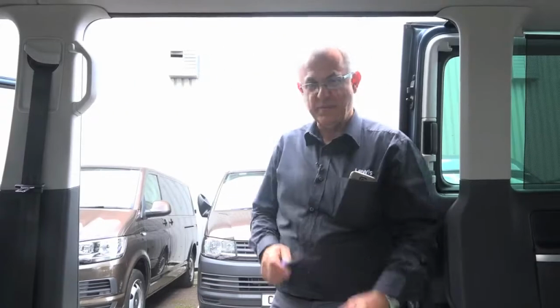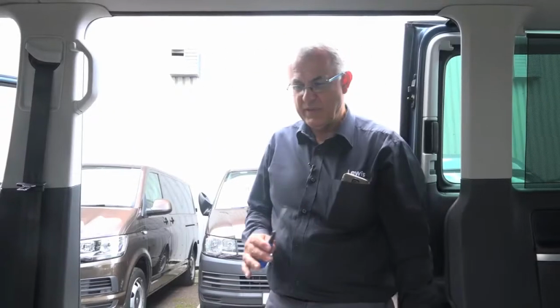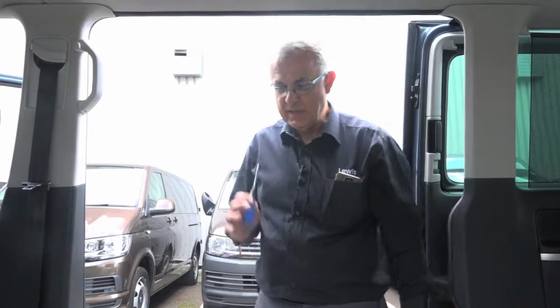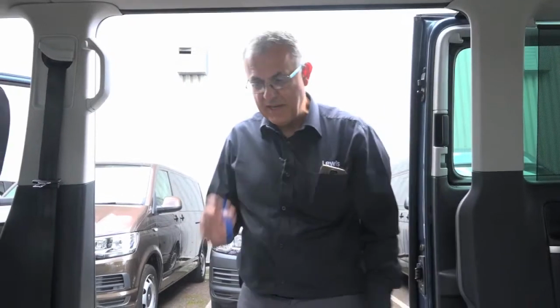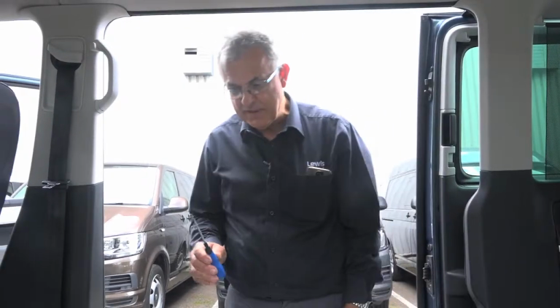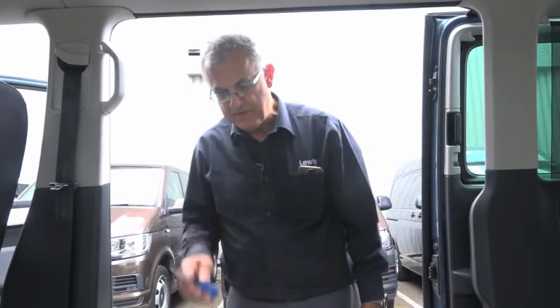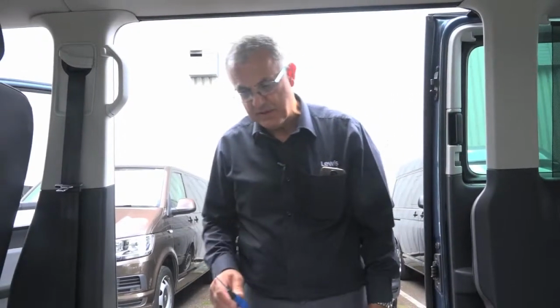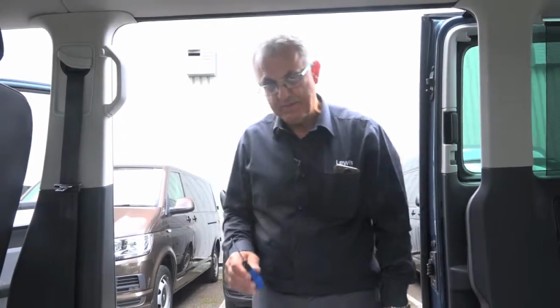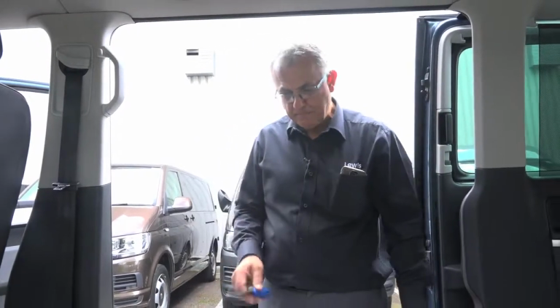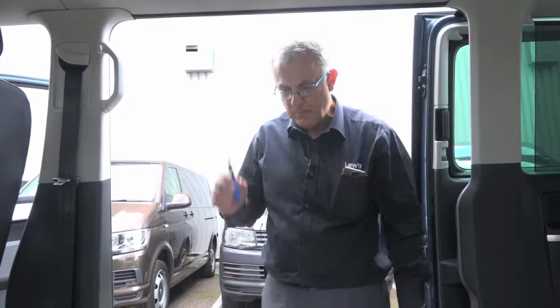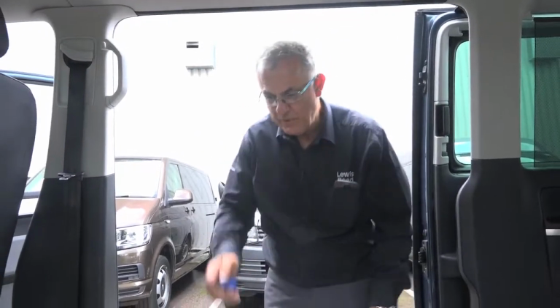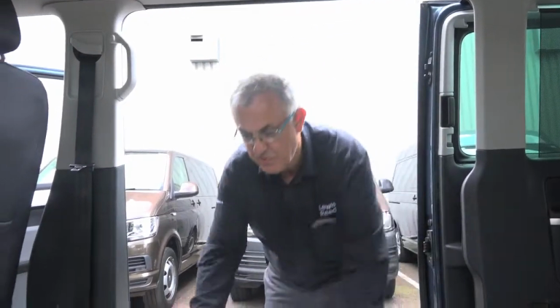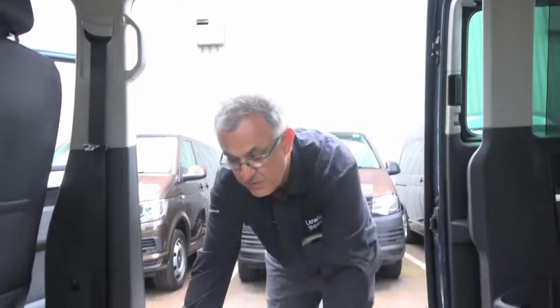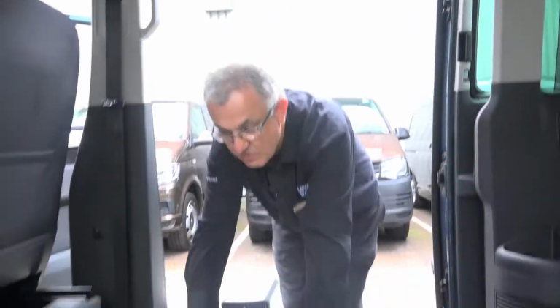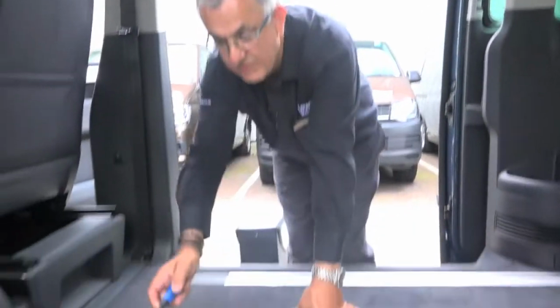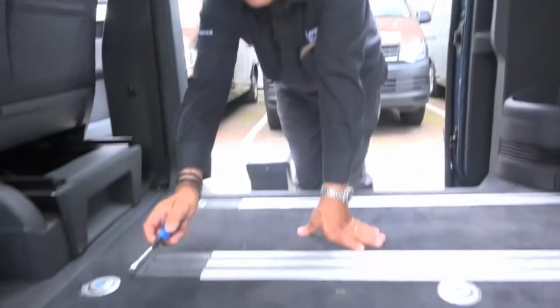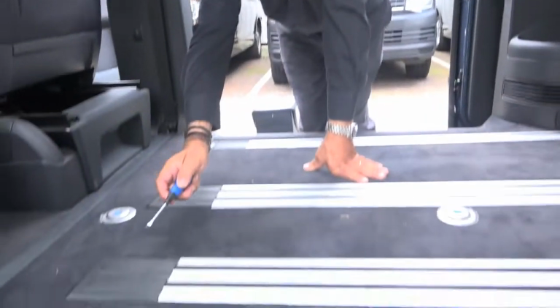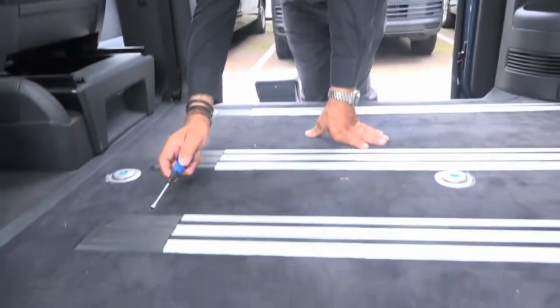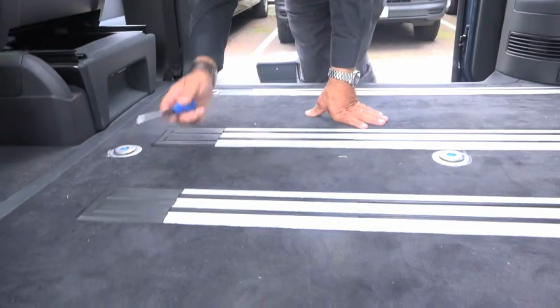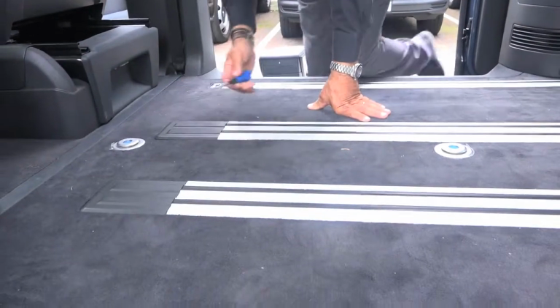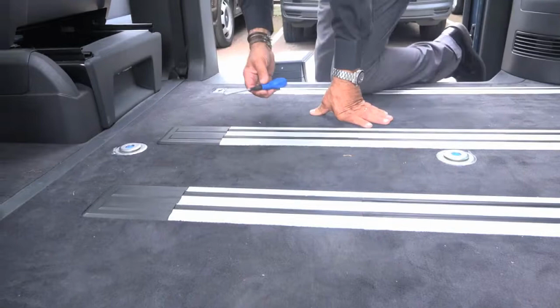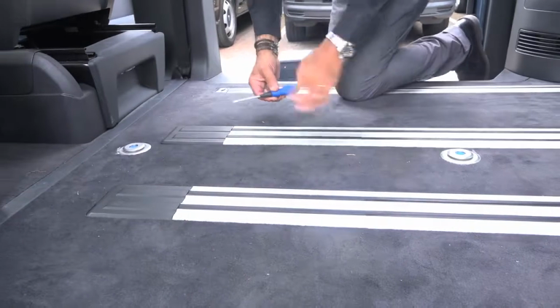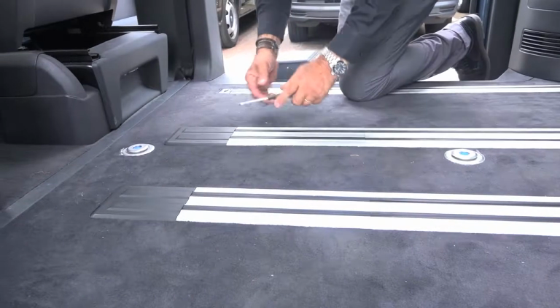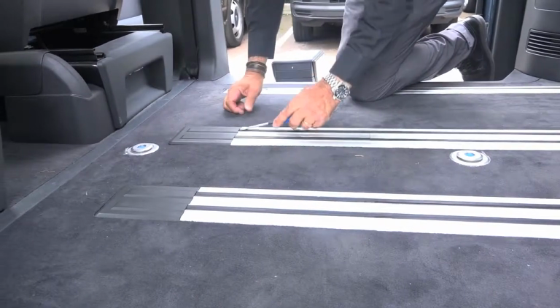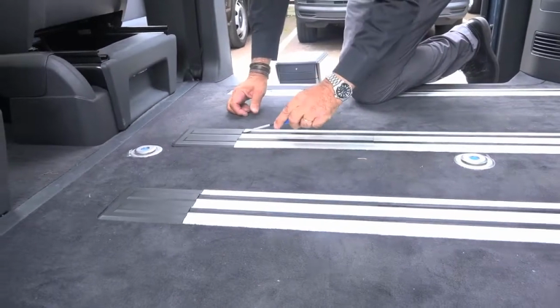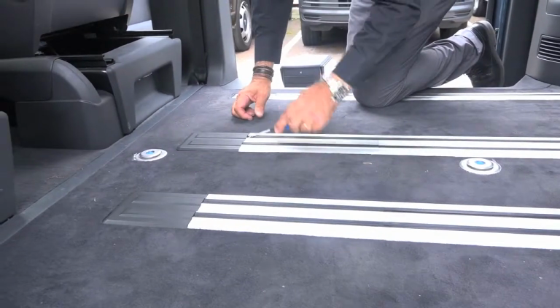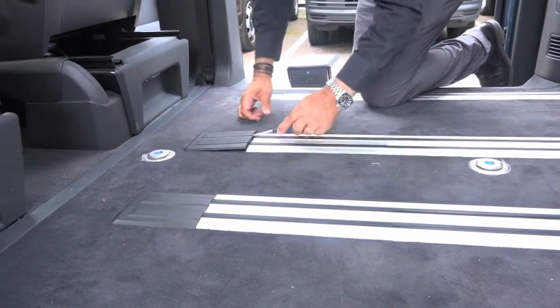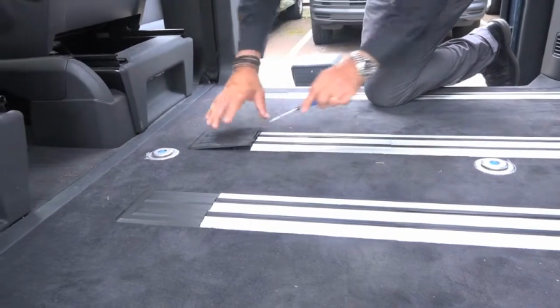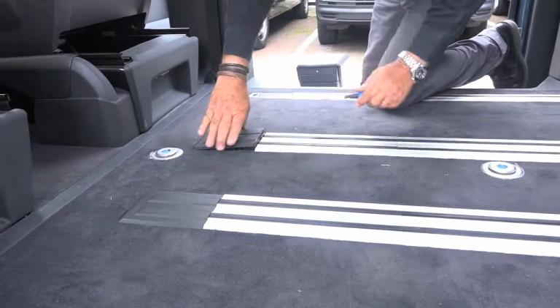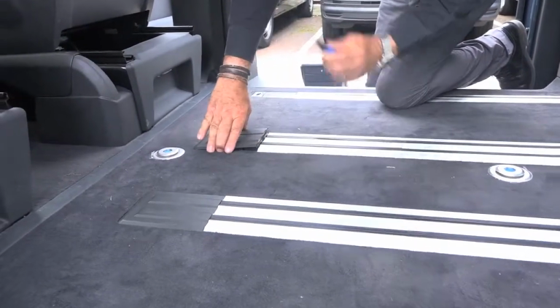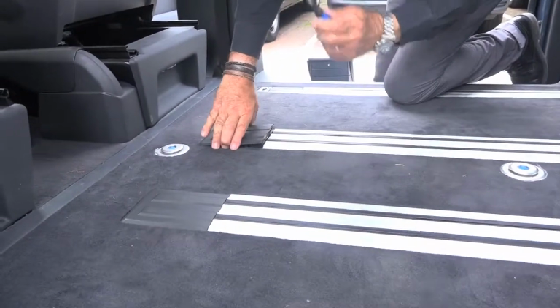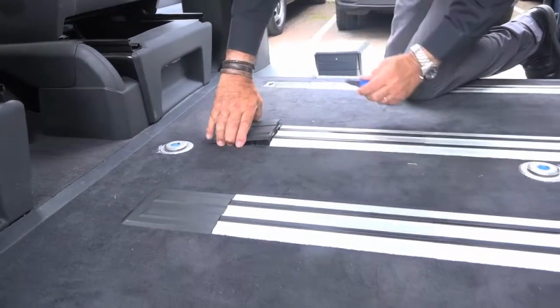To put the table into the vehicle, we need to remove this grommet and this grommet with a screwdriver.